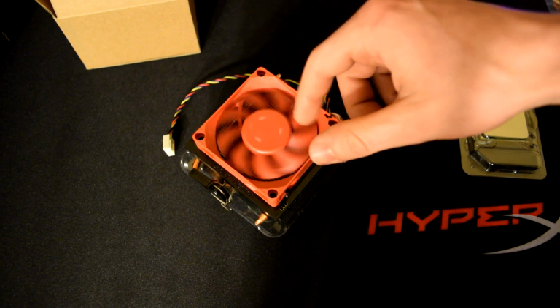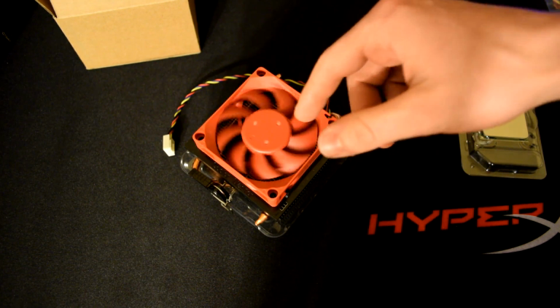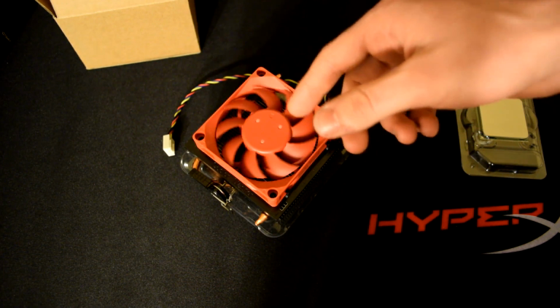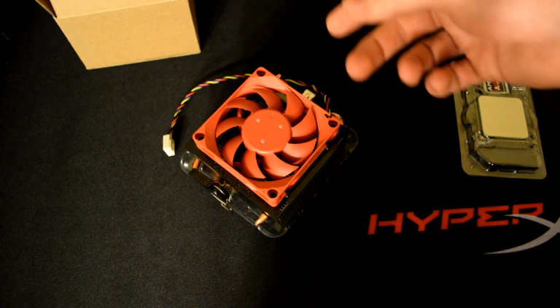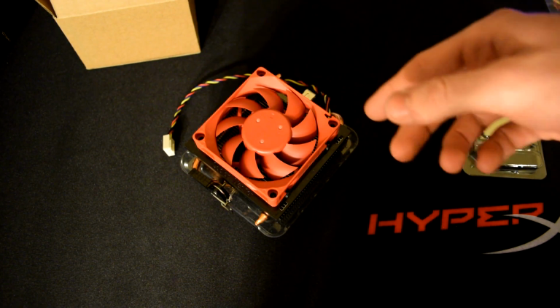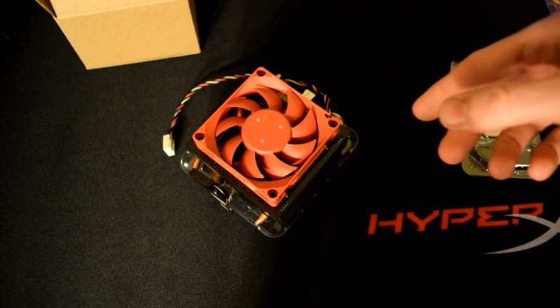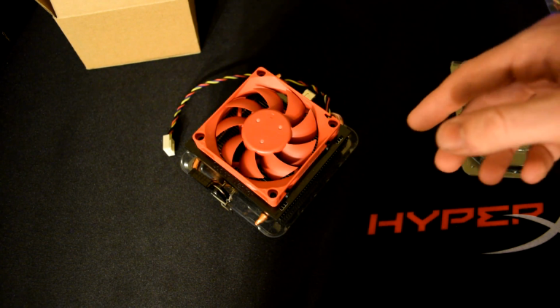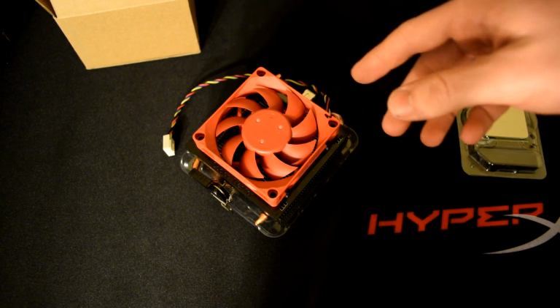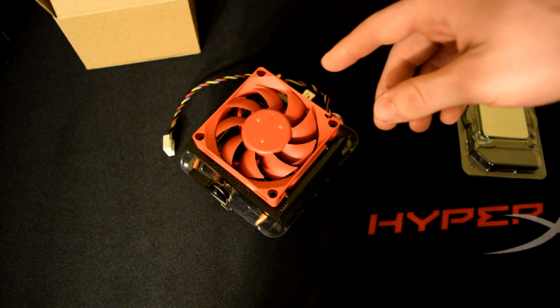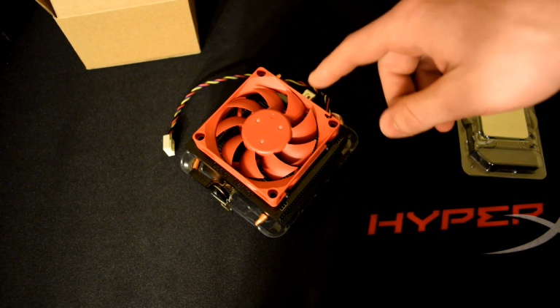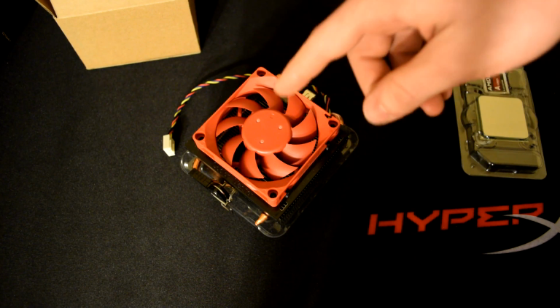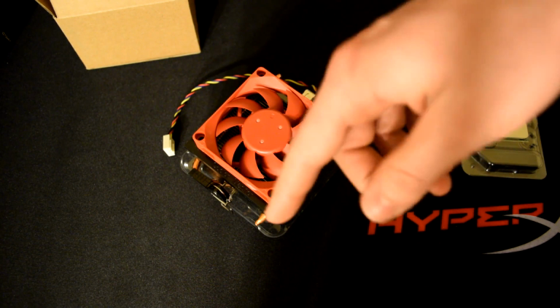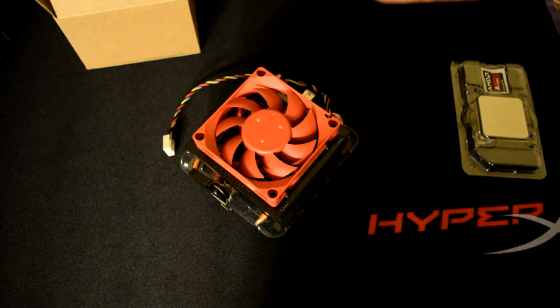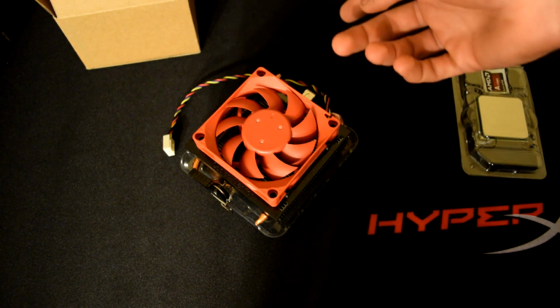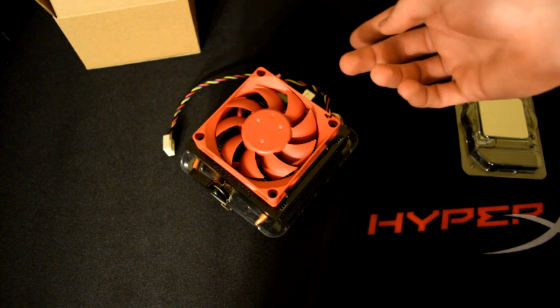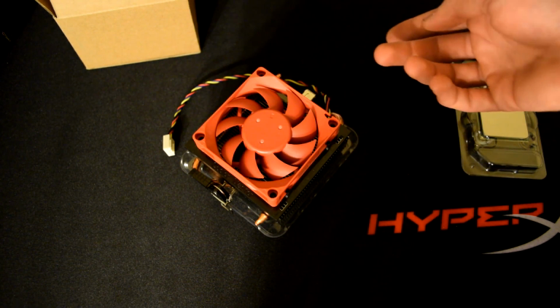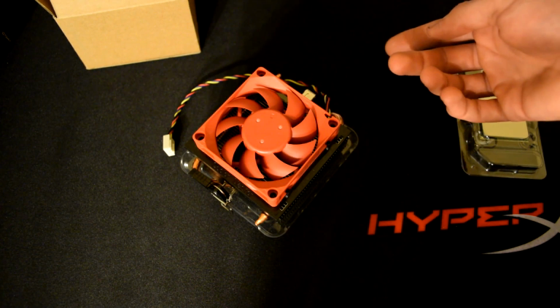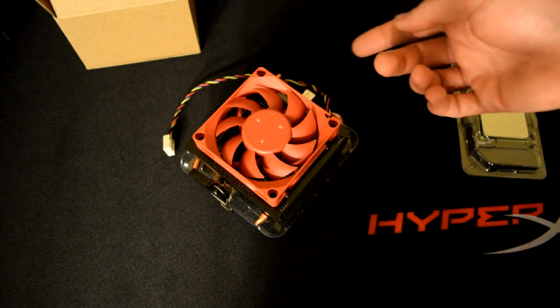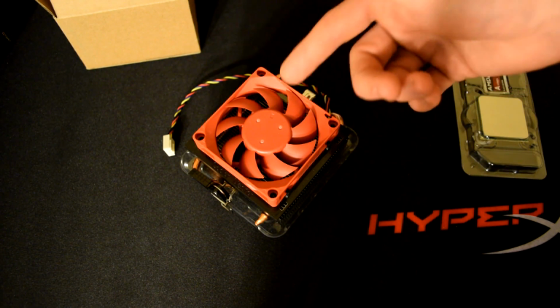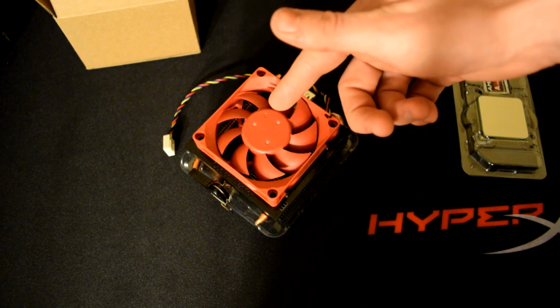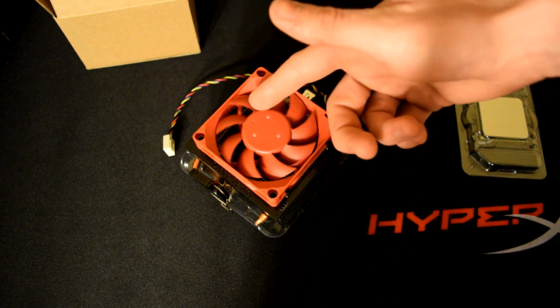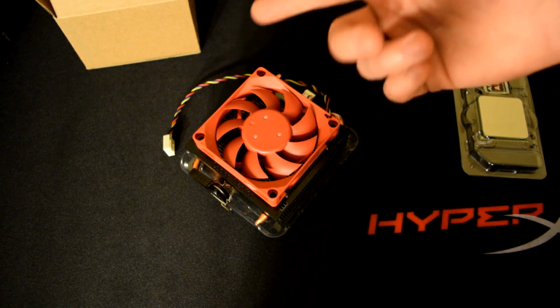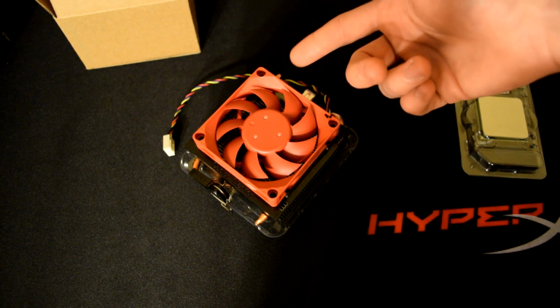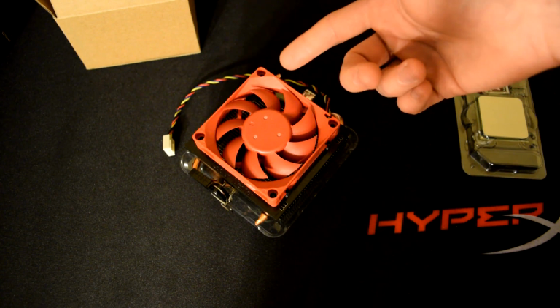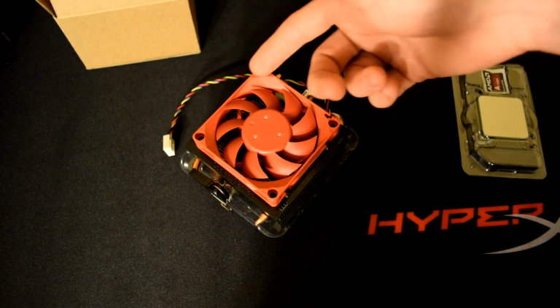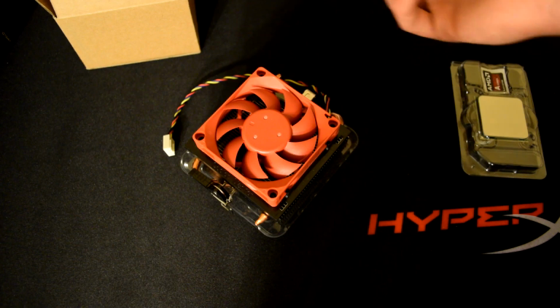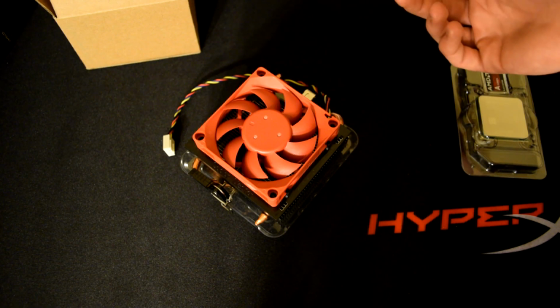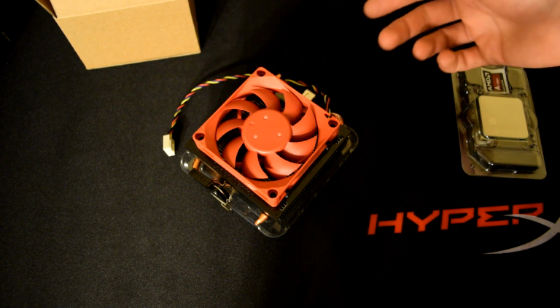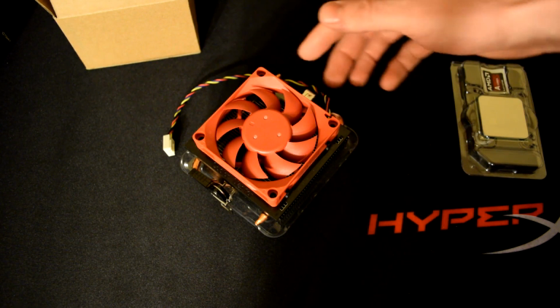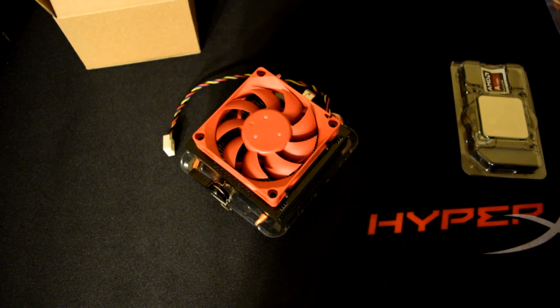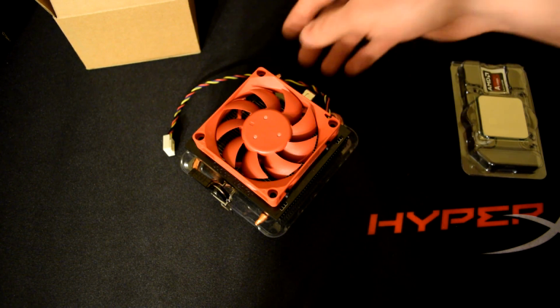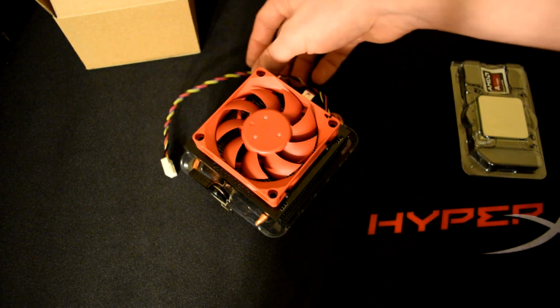I remember Matt and I were actually going to put one of these into the toaster oven PC, but it kind of chopped off our fingers and some of the blades flew off. It was a really bad time.